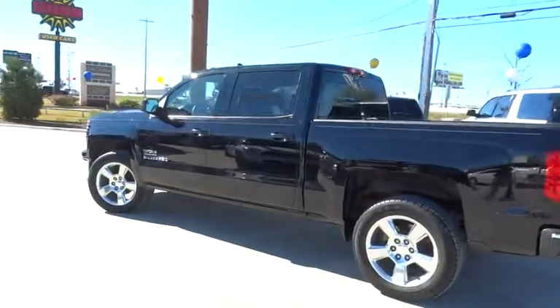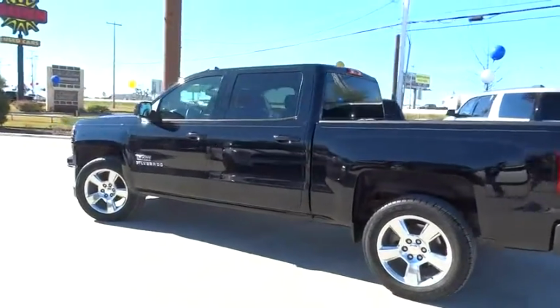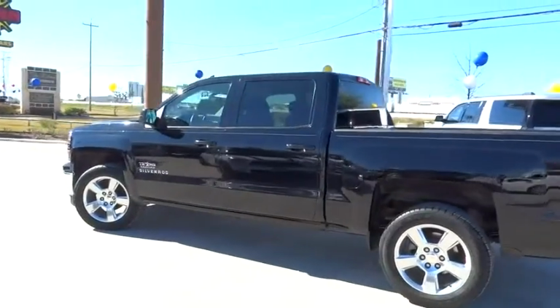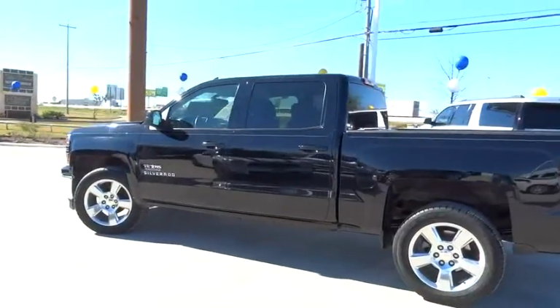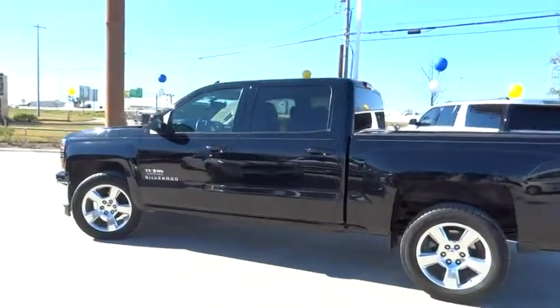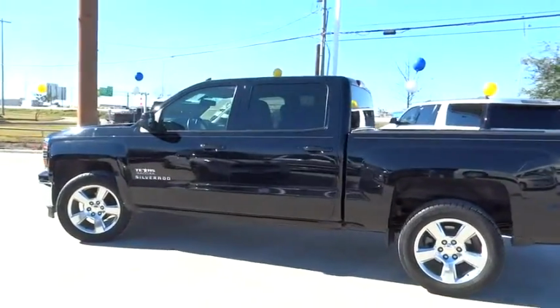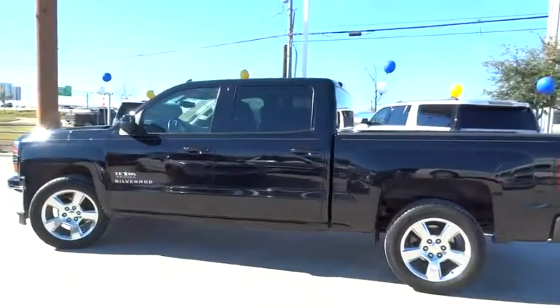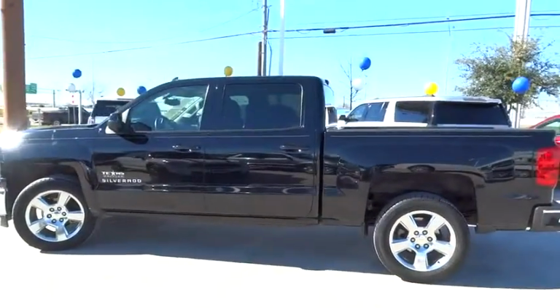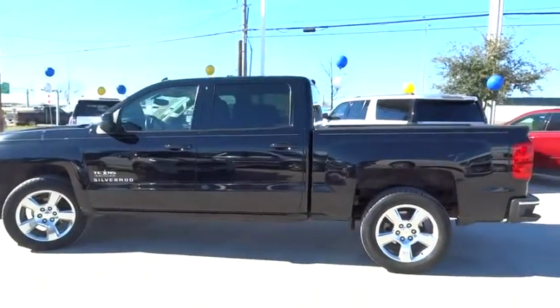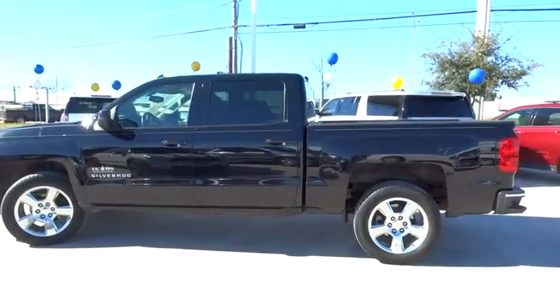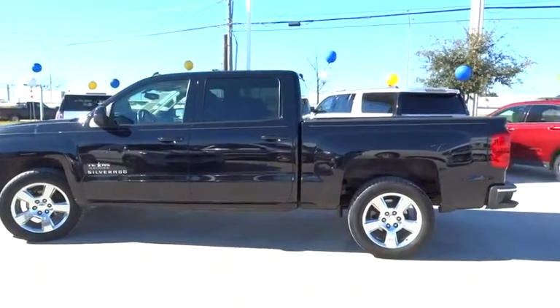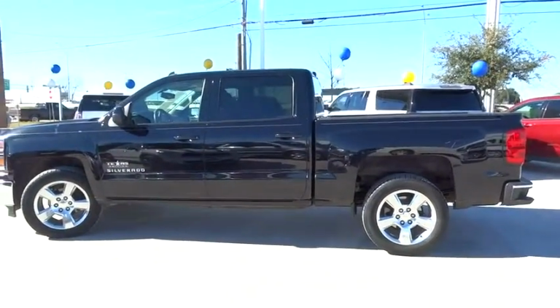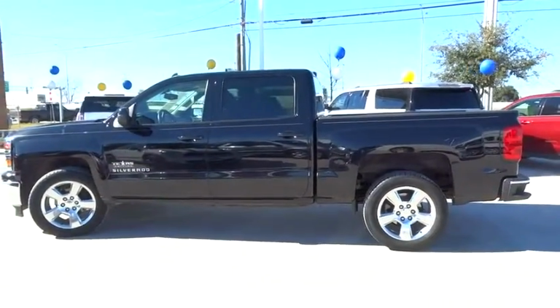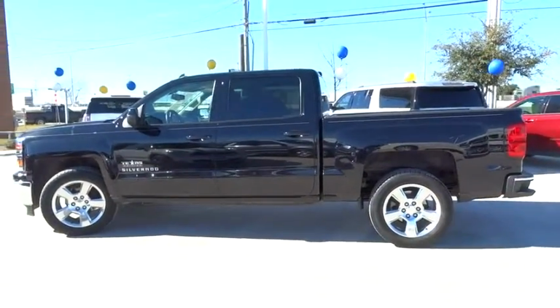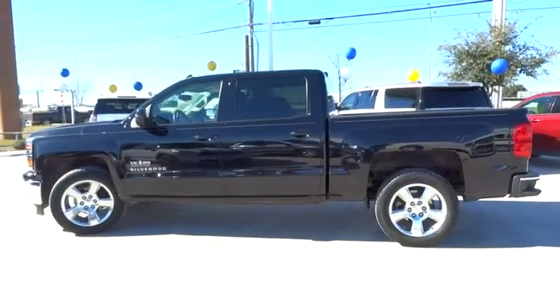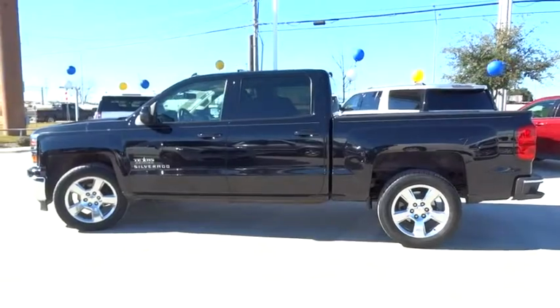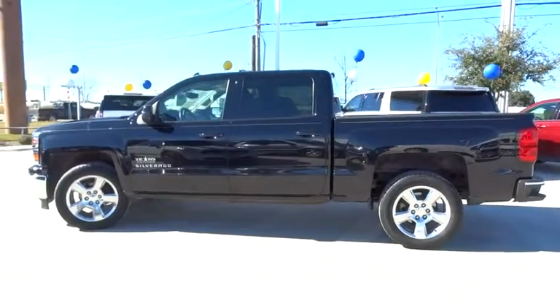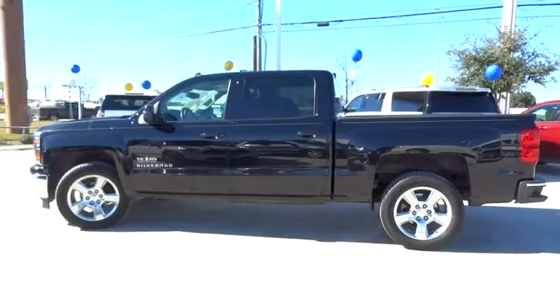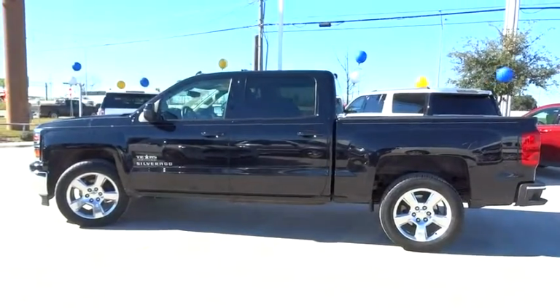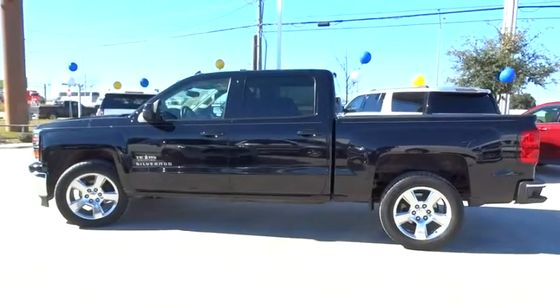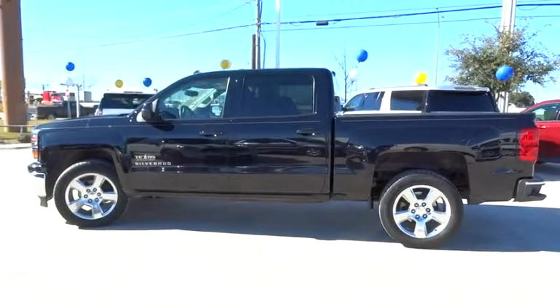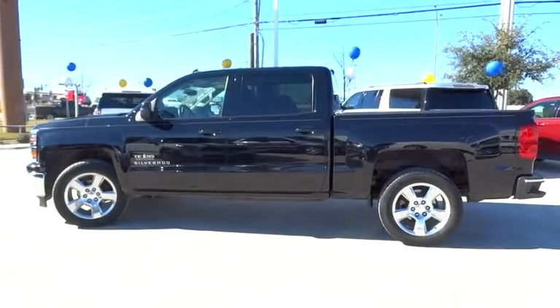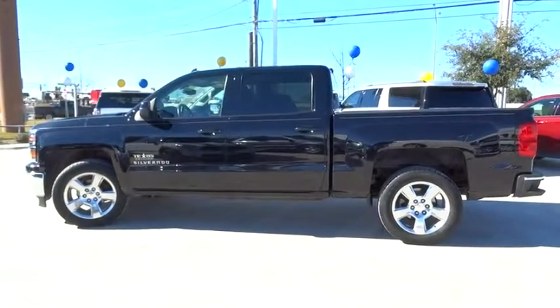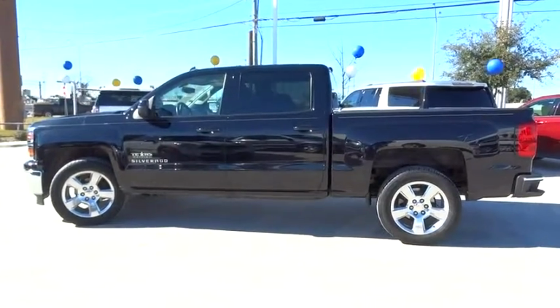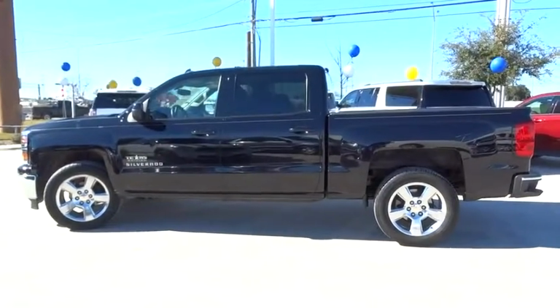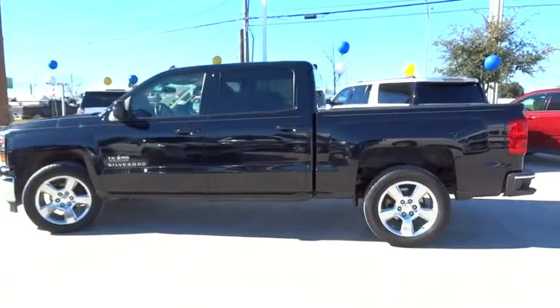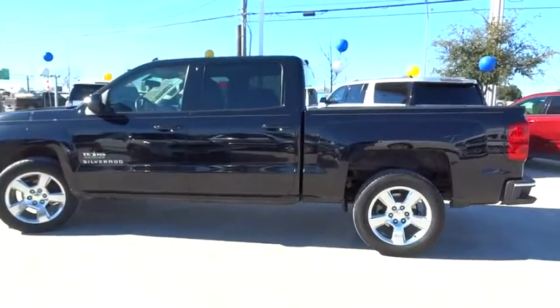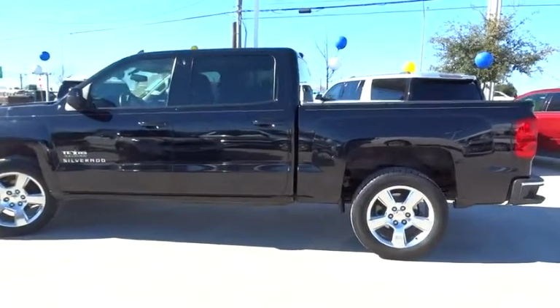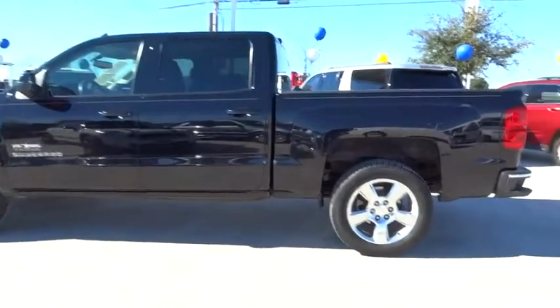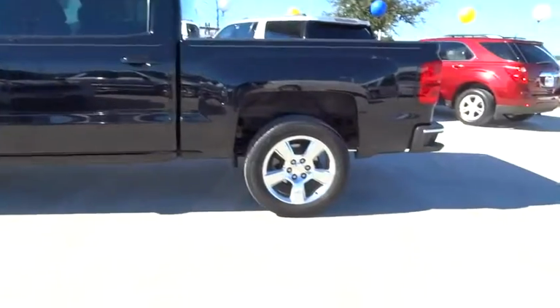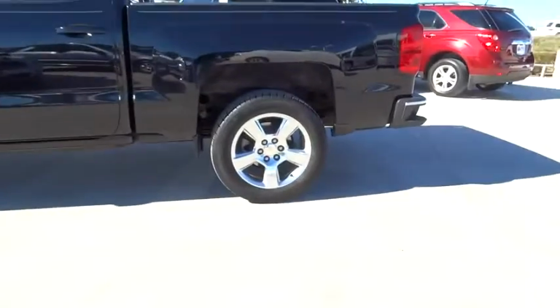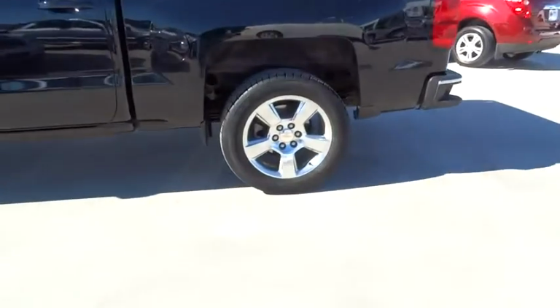CD player, fog lamps, power windows. Take this vehicle for a spin and see why so many shoppers are now proud owners.